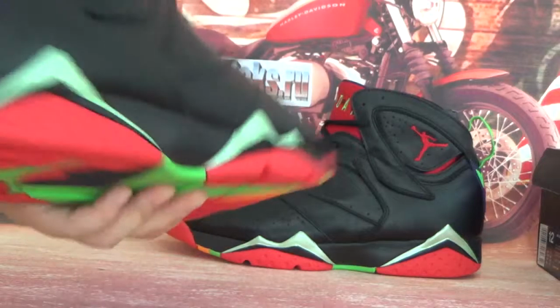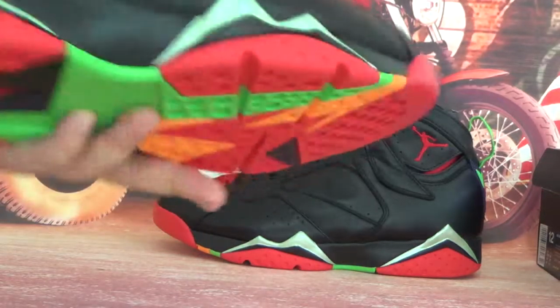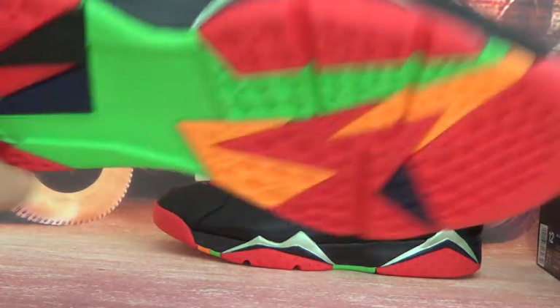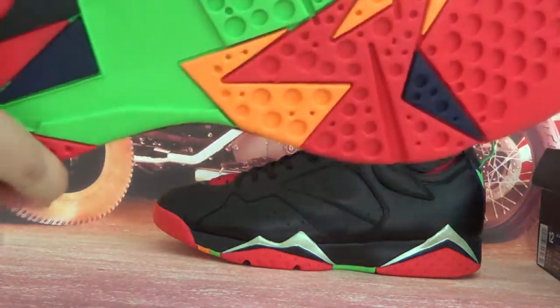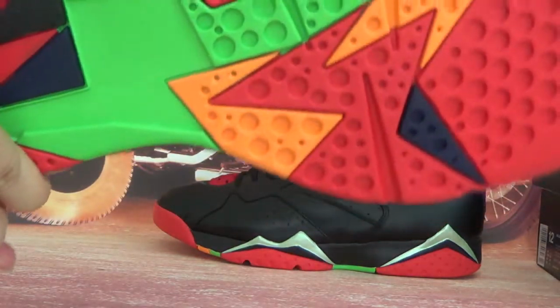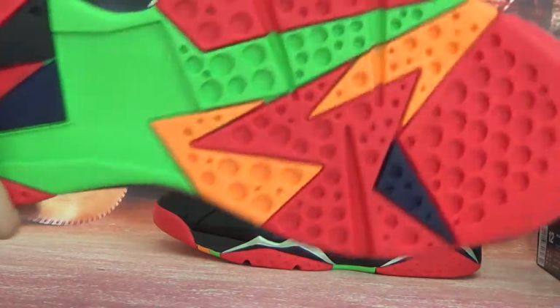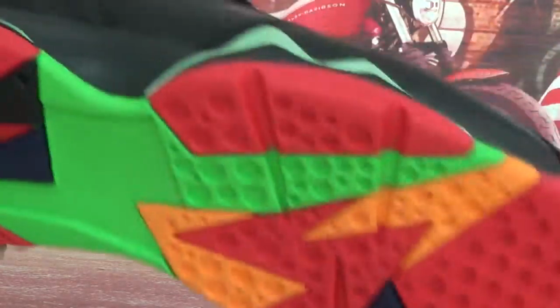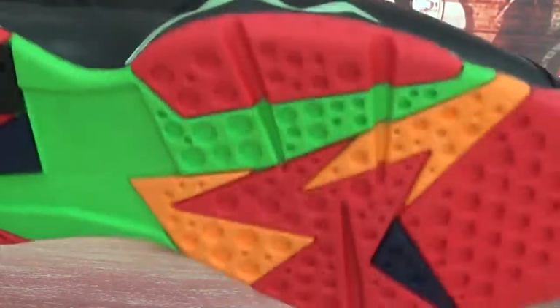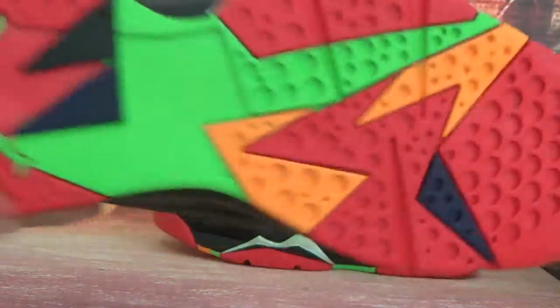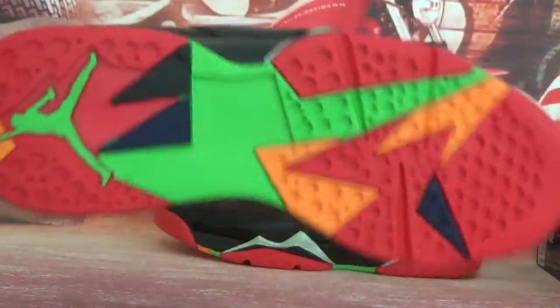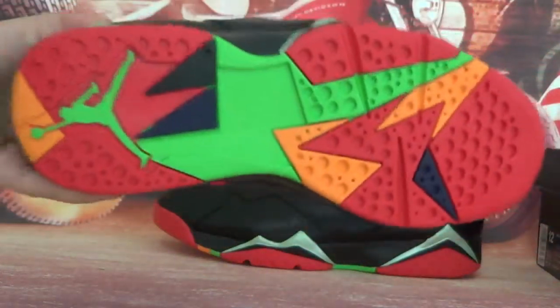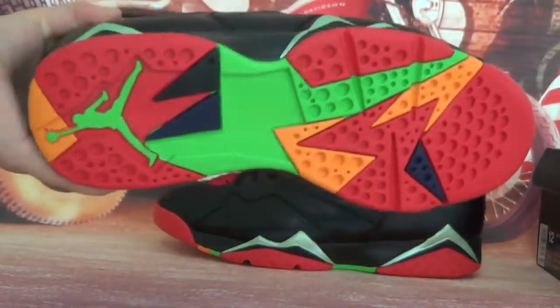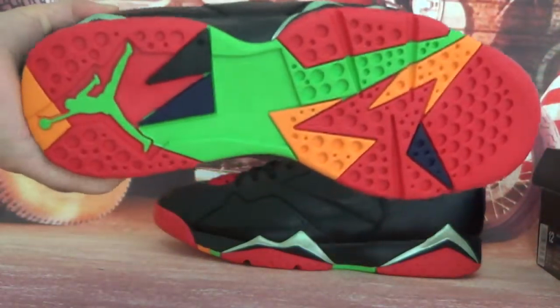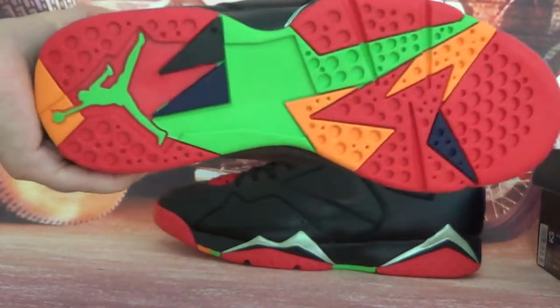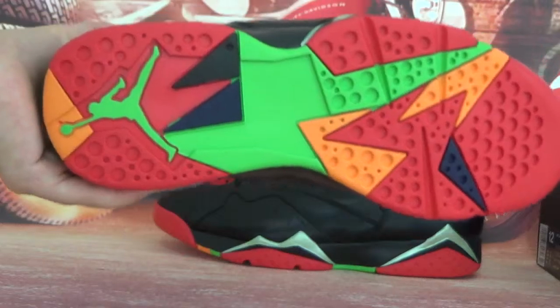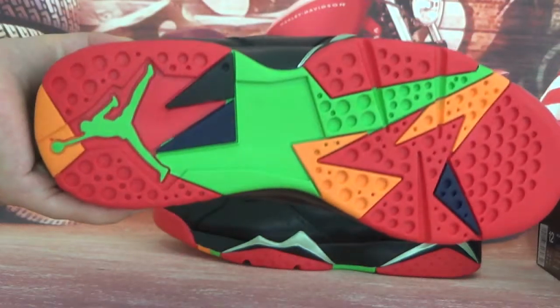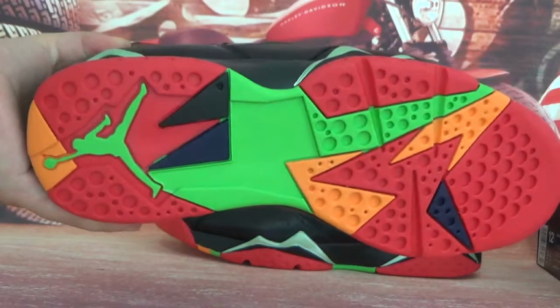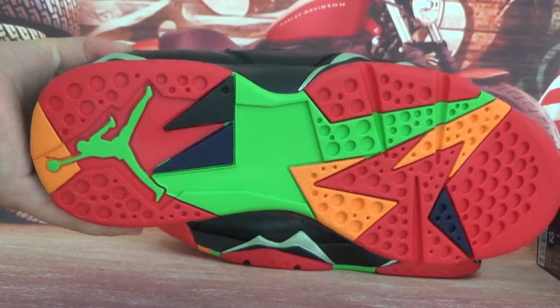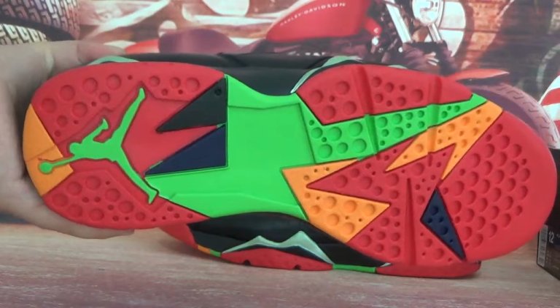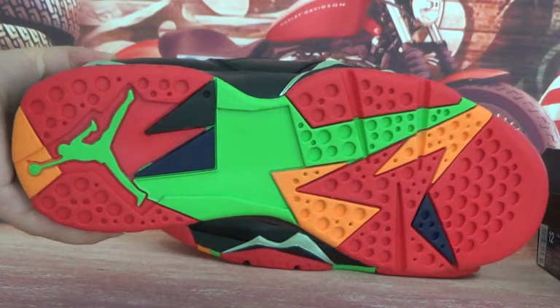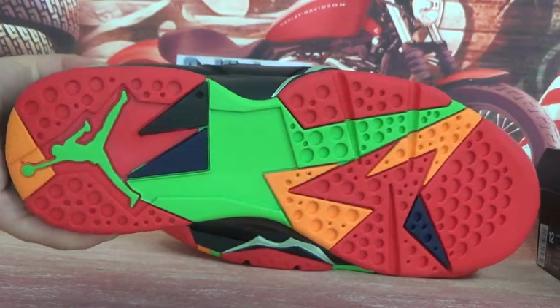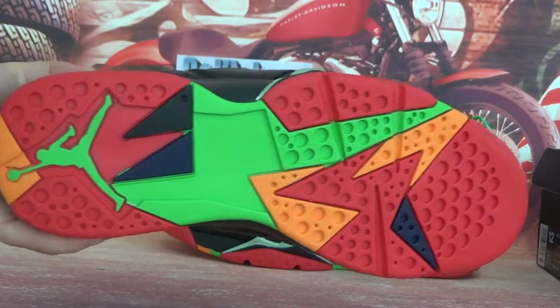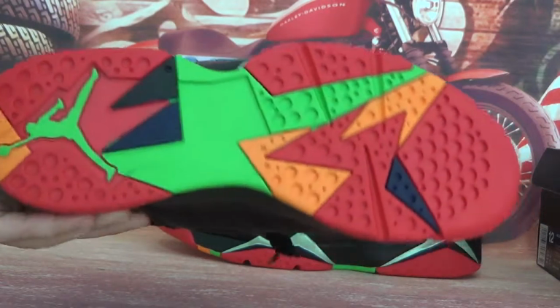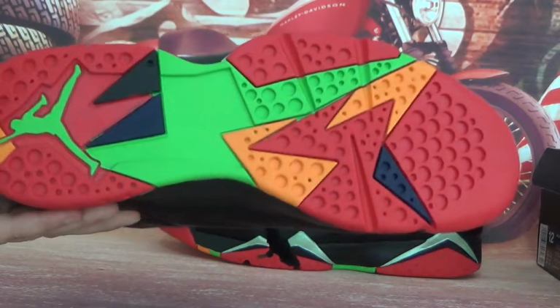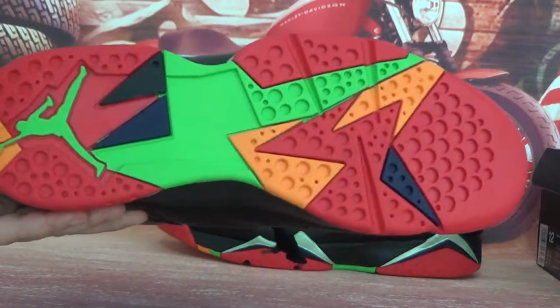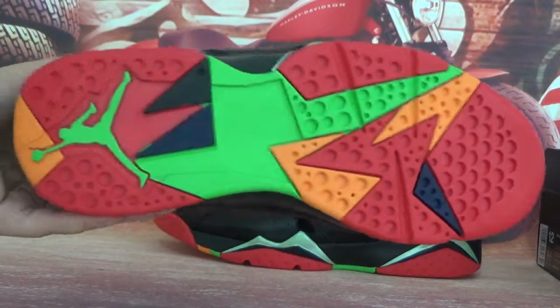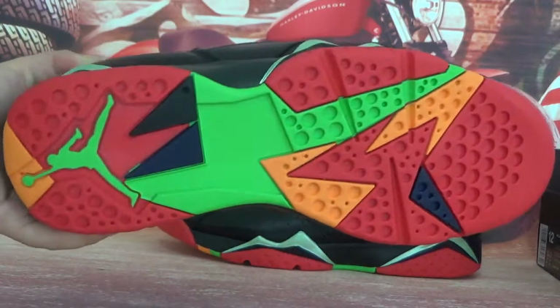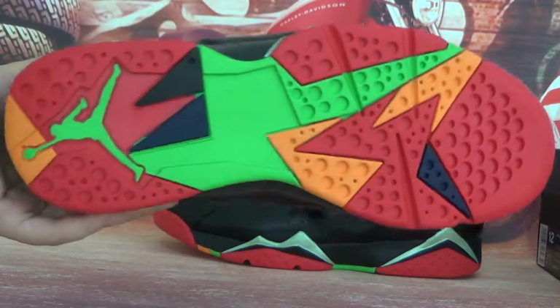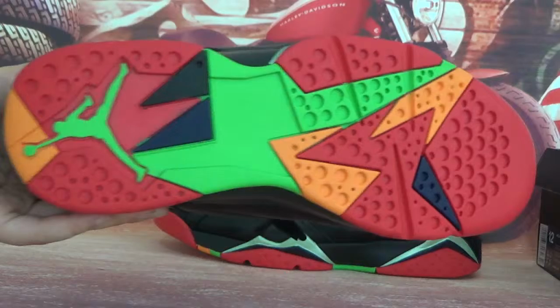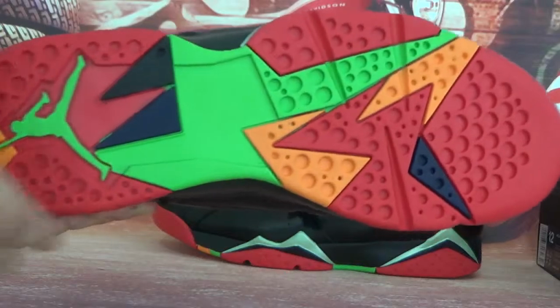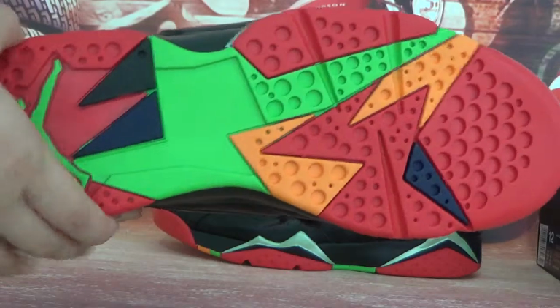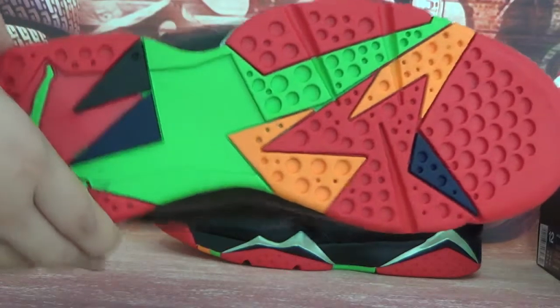Now let's turn to the bottom. The bottom here — you can see a very colorful outsole. It's very colorful.